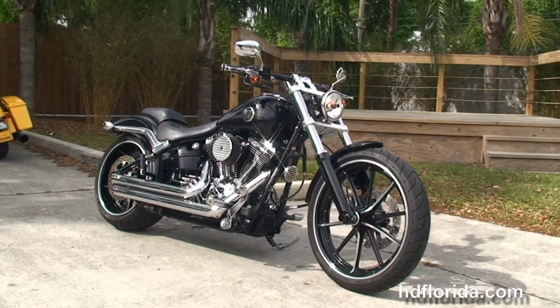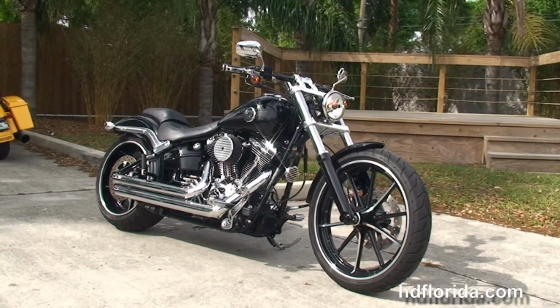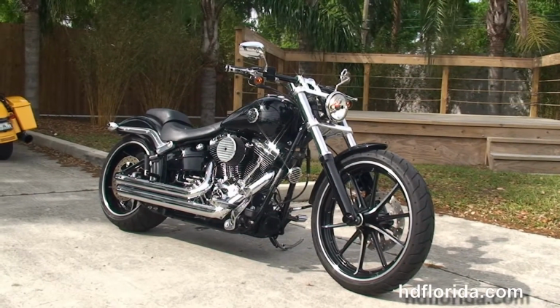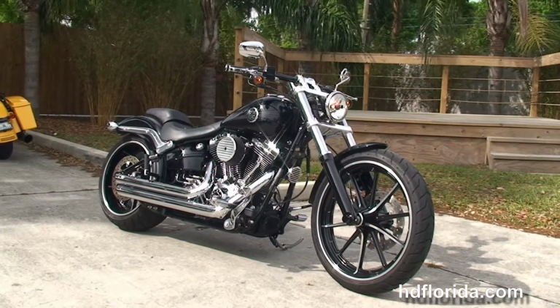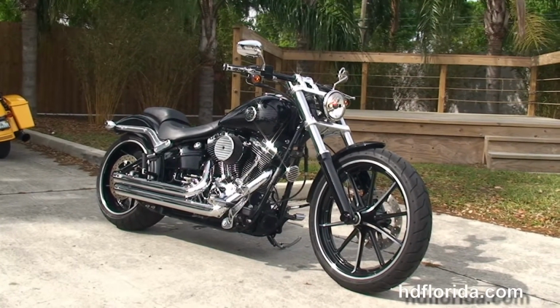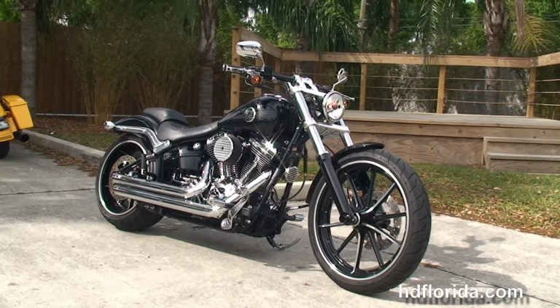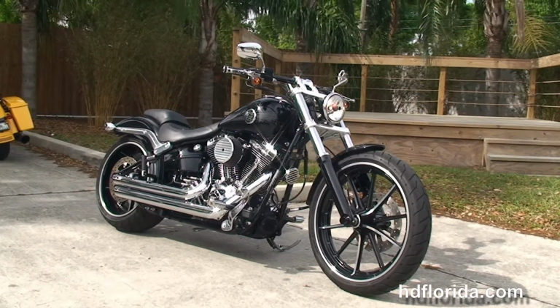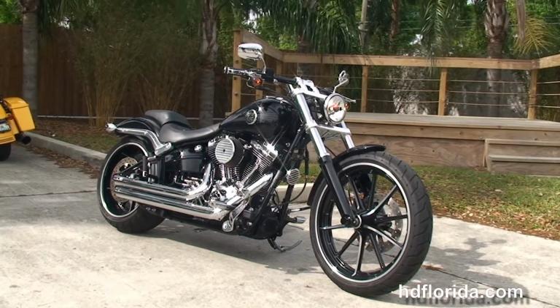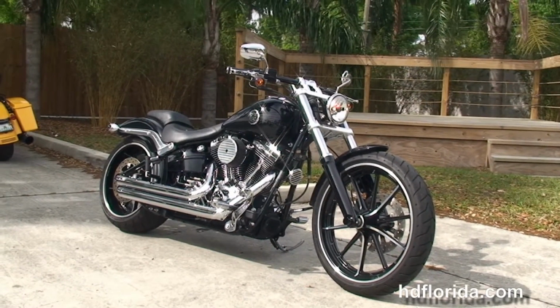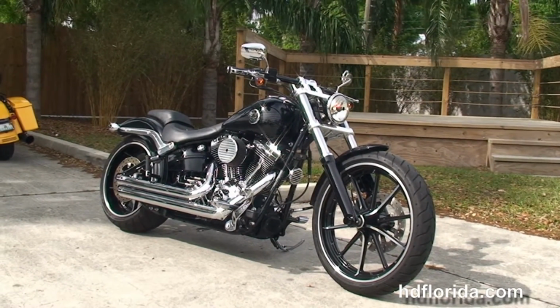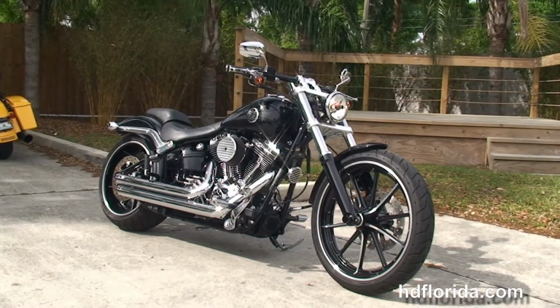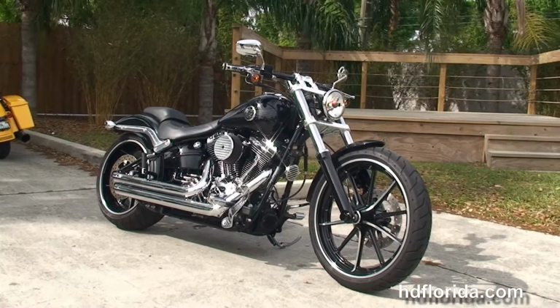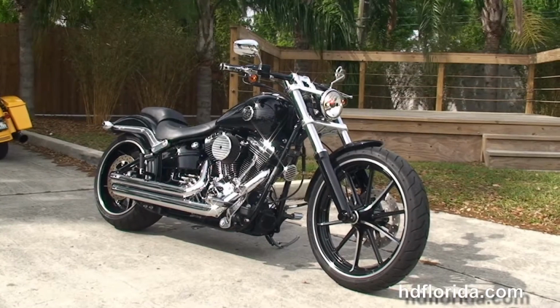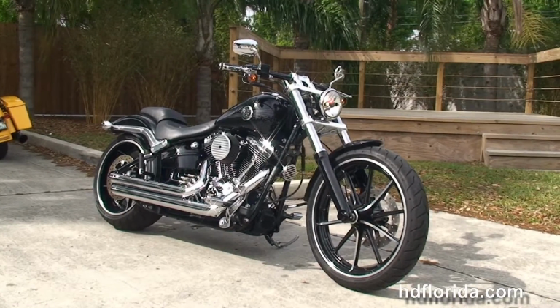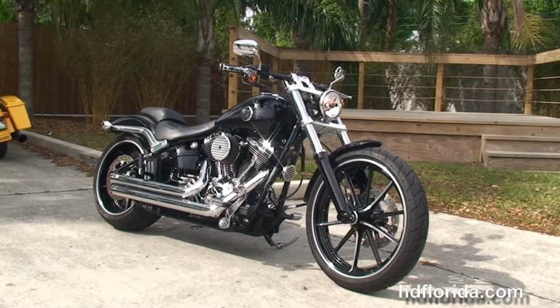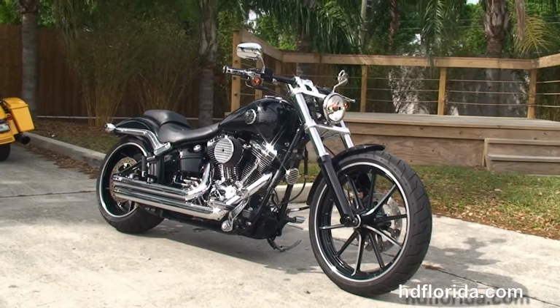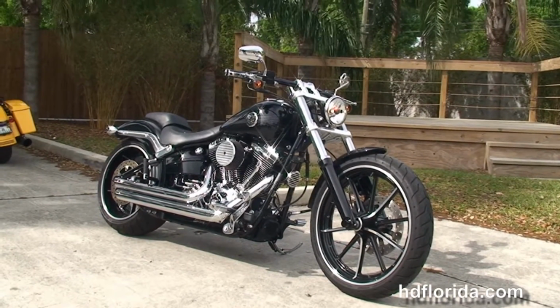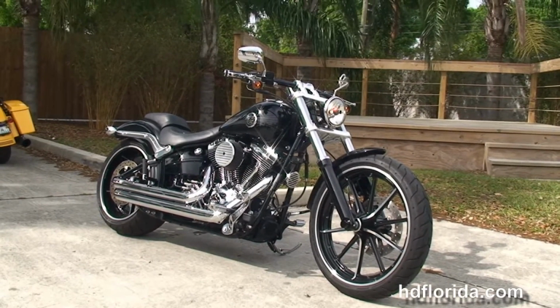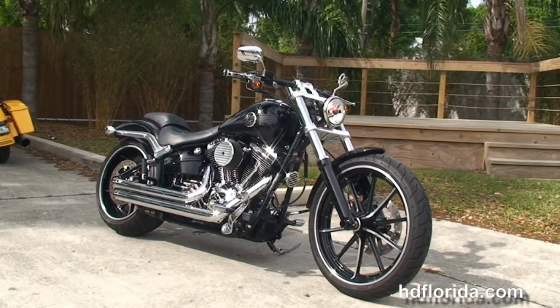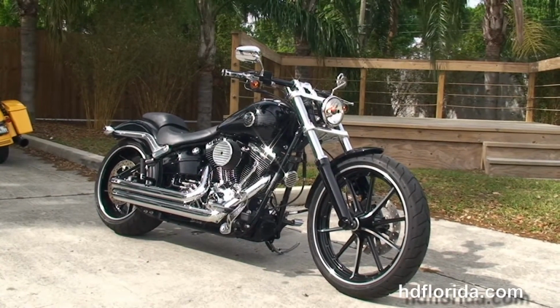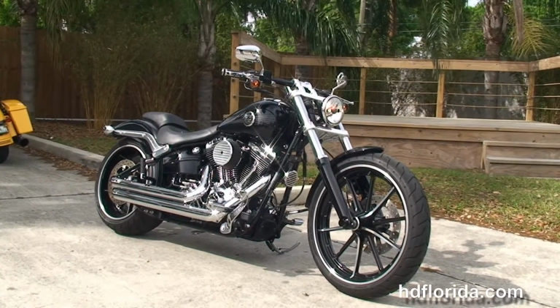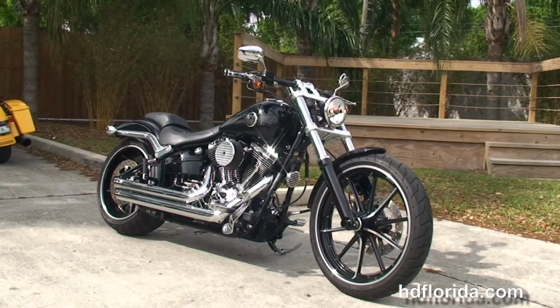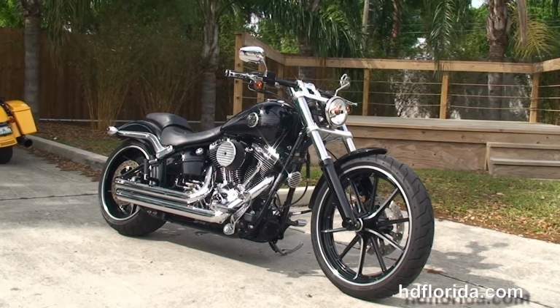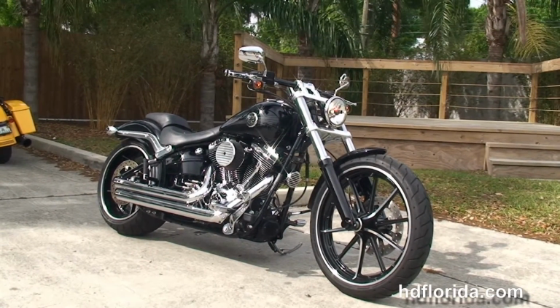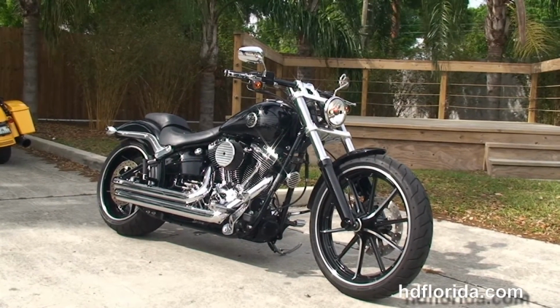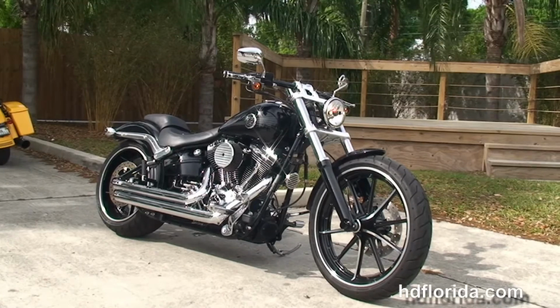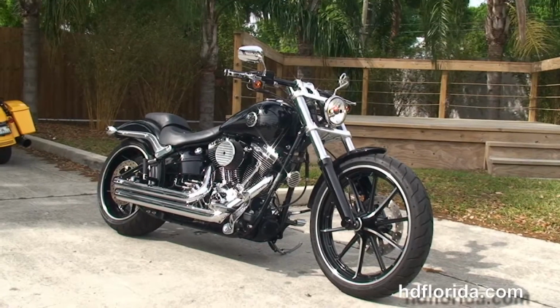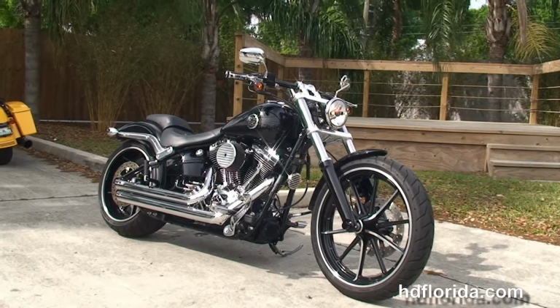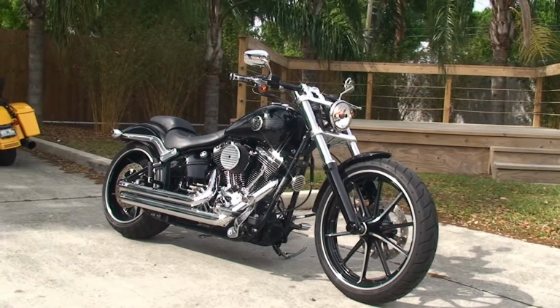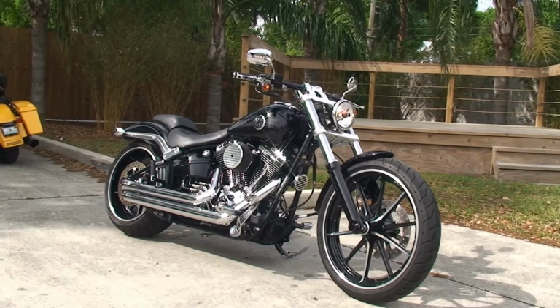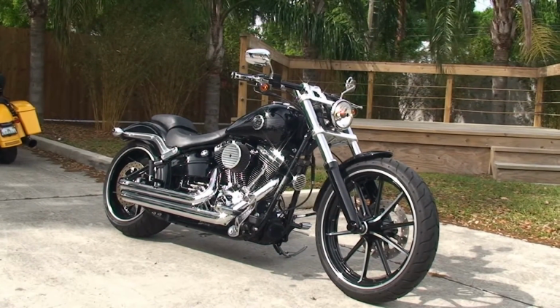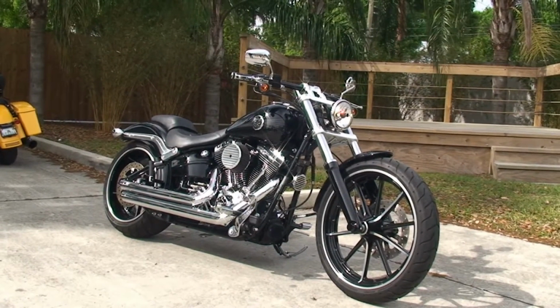For more information on this Breakout, click on the link below. For the rest of our top shelf inventory, visit us at TampaHarley.com where we're always open 24-7, and remember to have one rocking, smoking, adrenaline-filled Harley day.